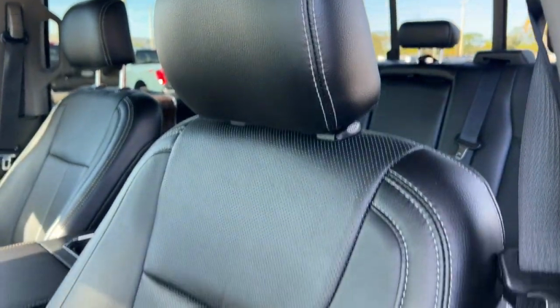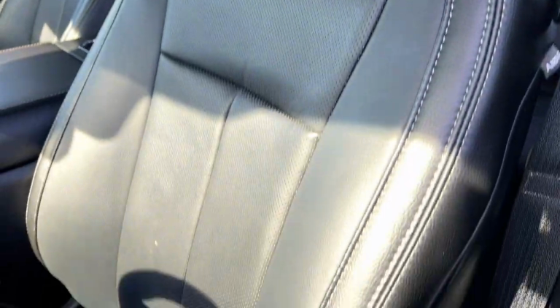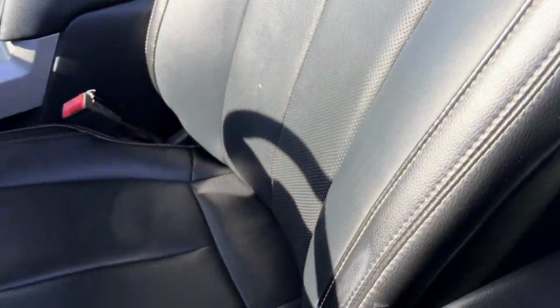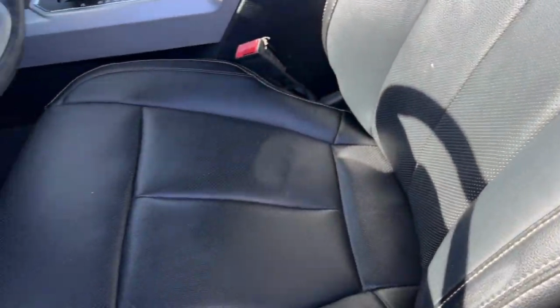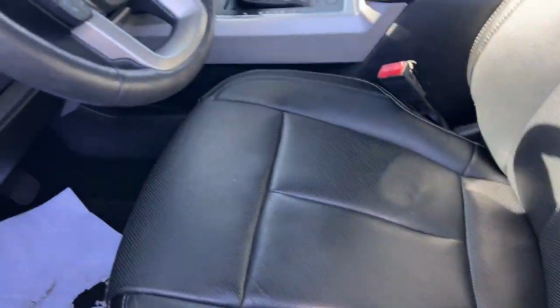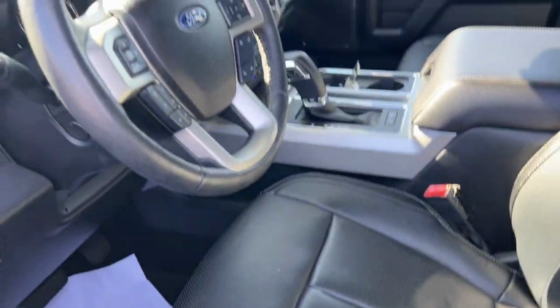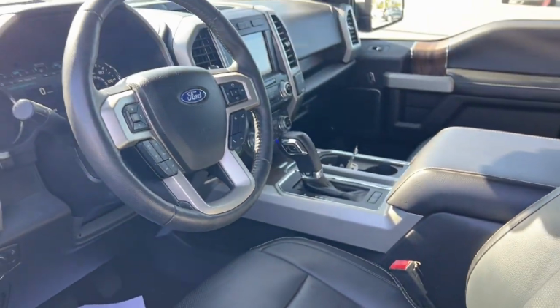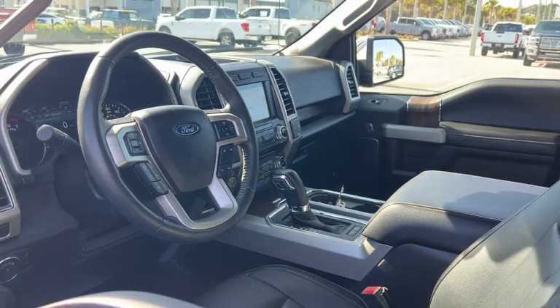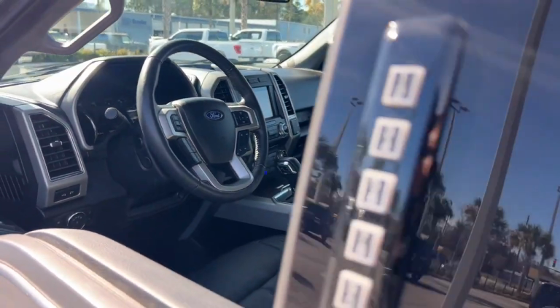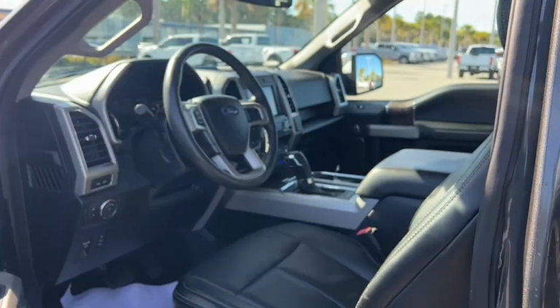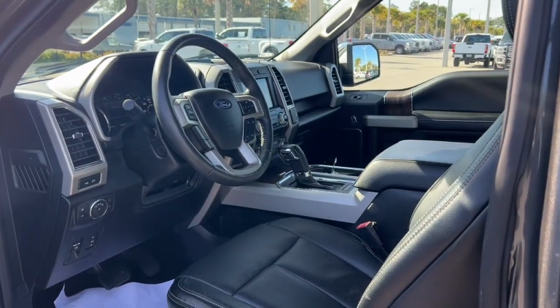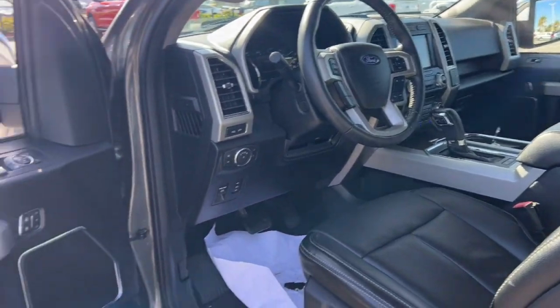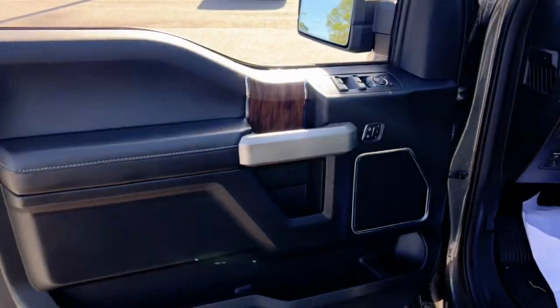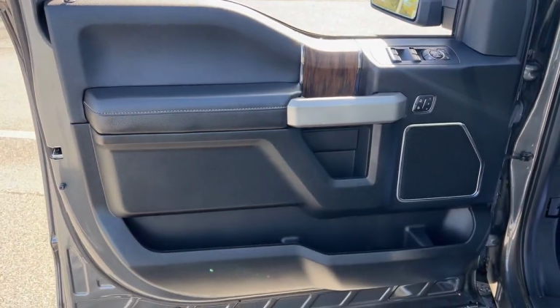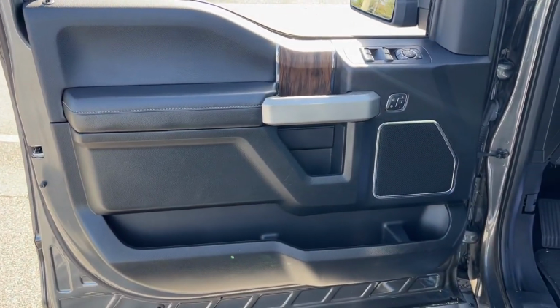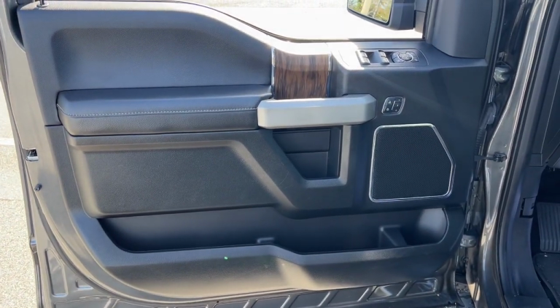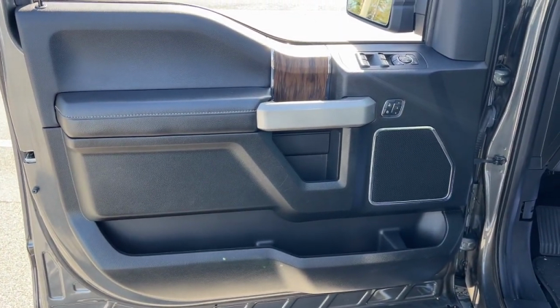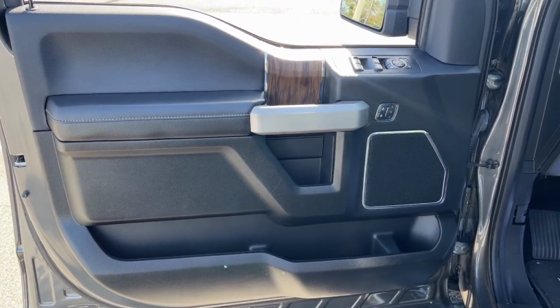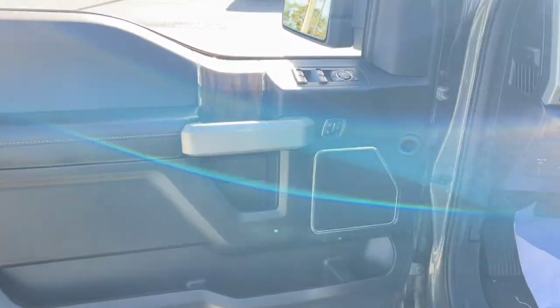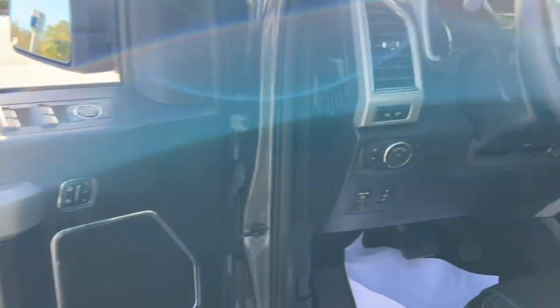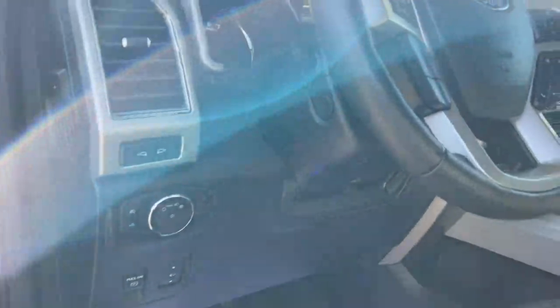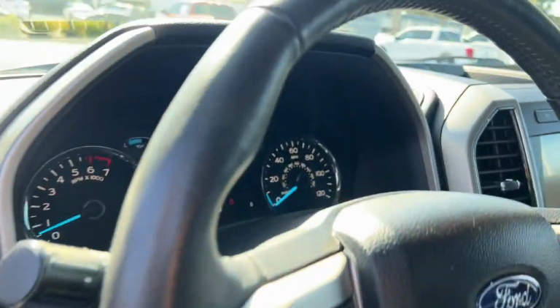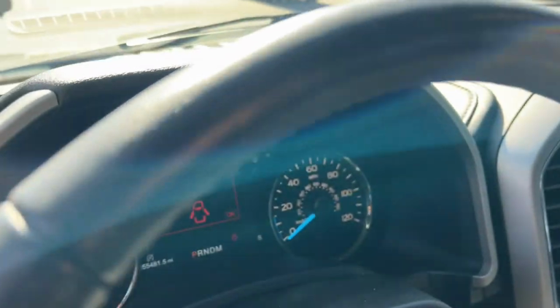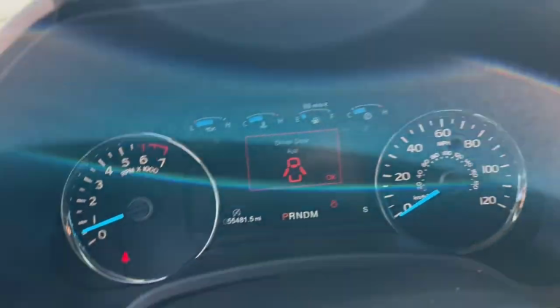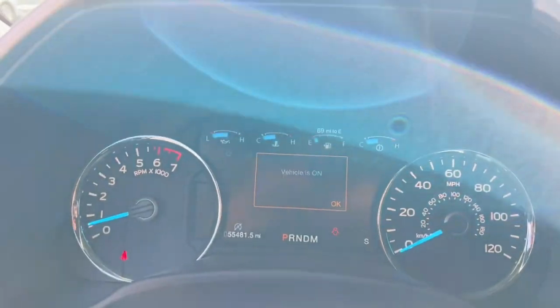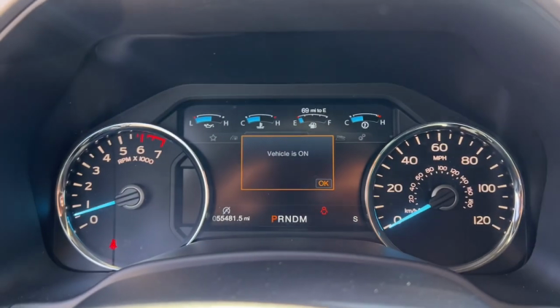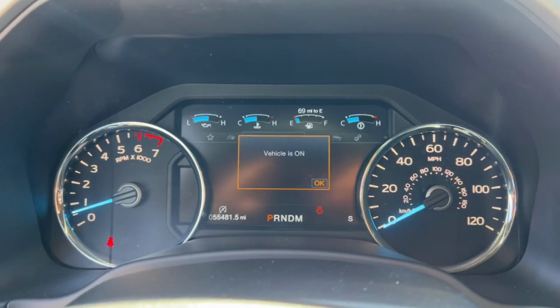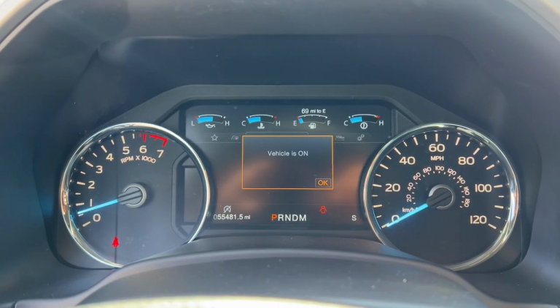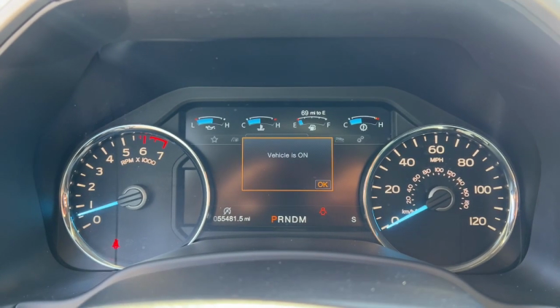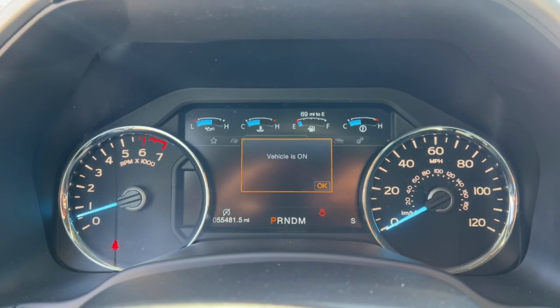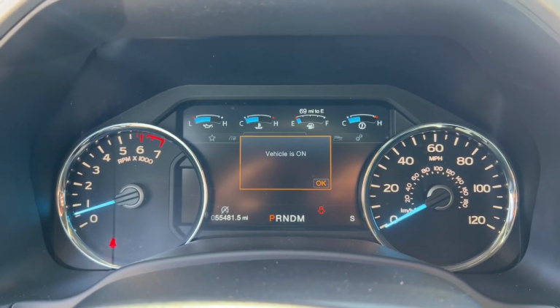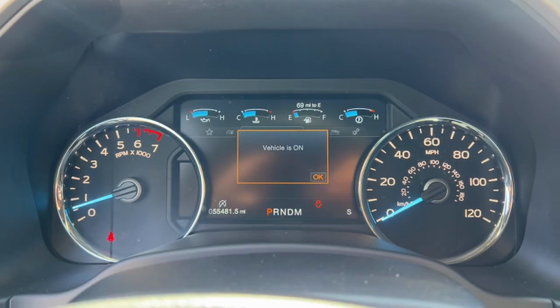Heated and/or cooled front seats, Apple CarPlay and/or Android Auto, Navigation System, Keyless Entry, Backup Camera, Fog Lamps, Heated Mirrors, Lane Keeping Assist, Satellite Radio, Remote Engine Start.